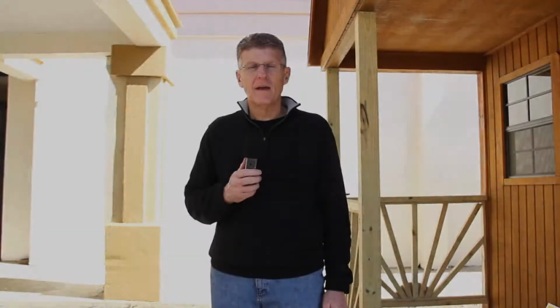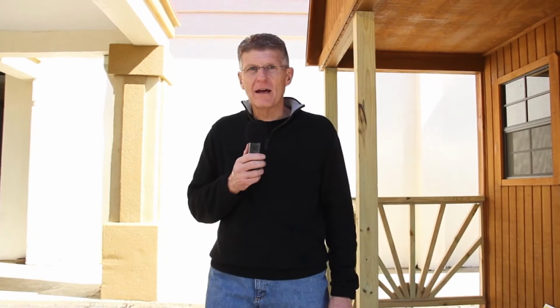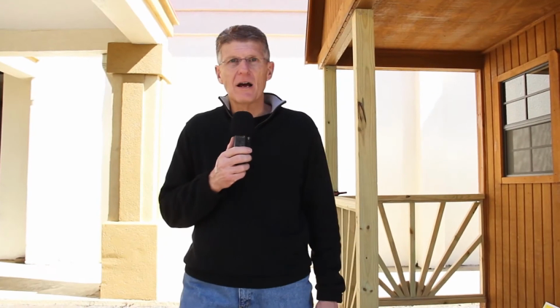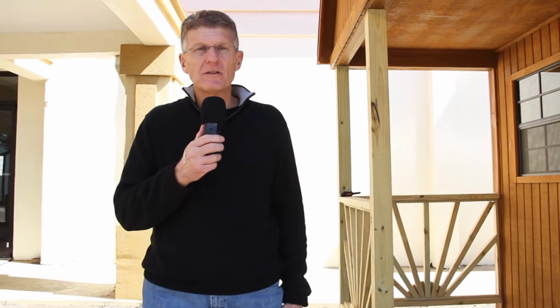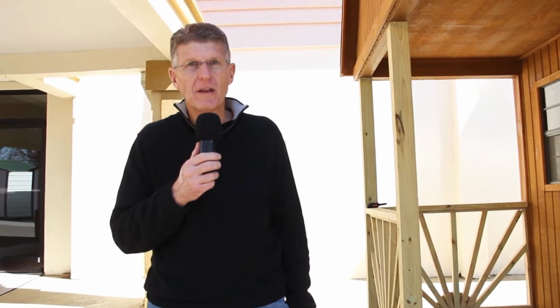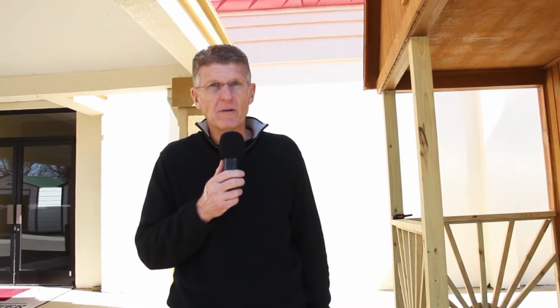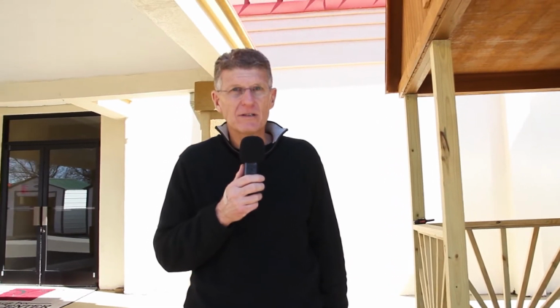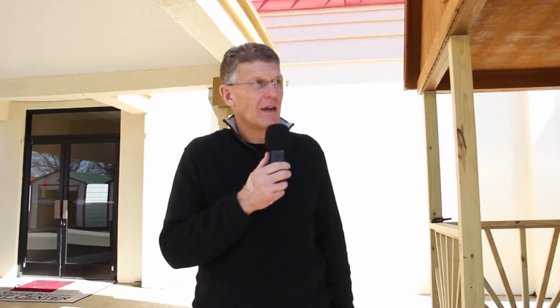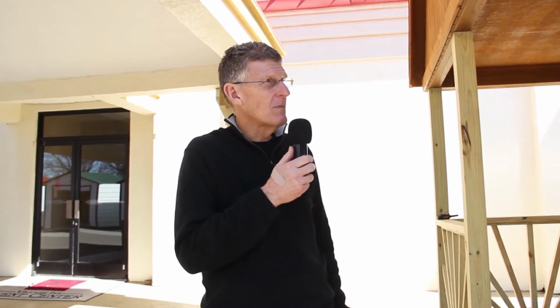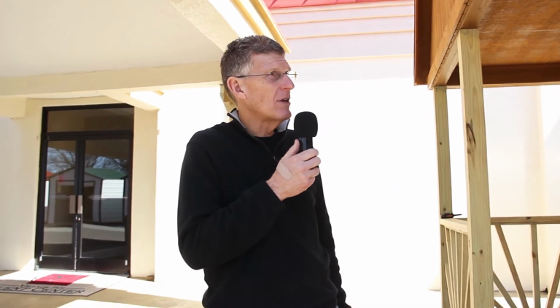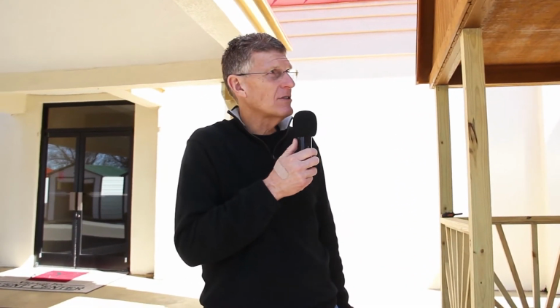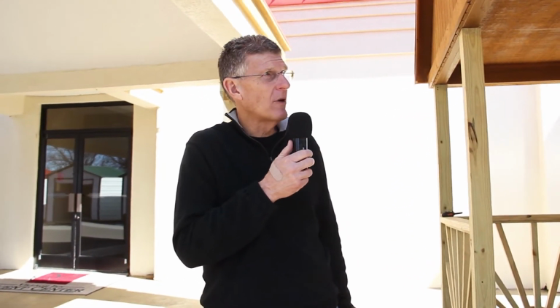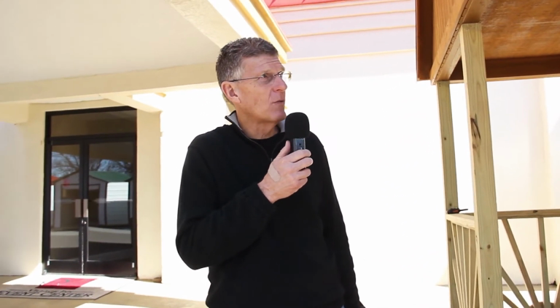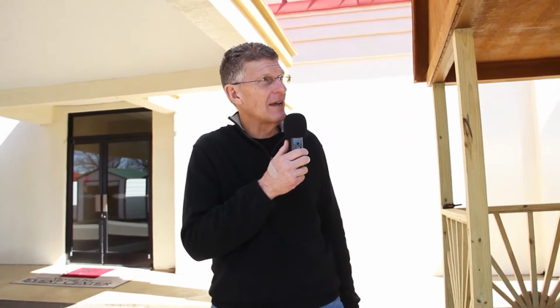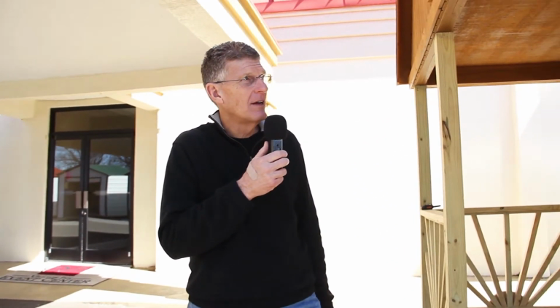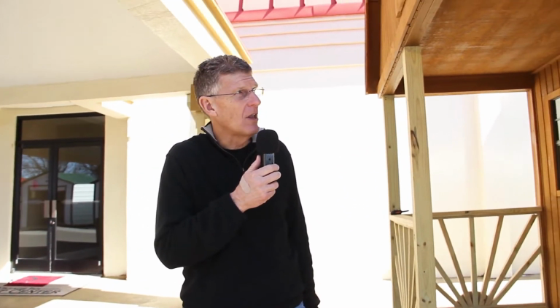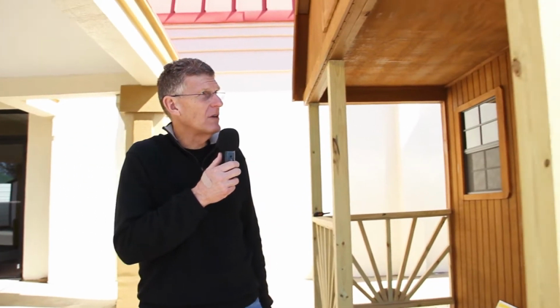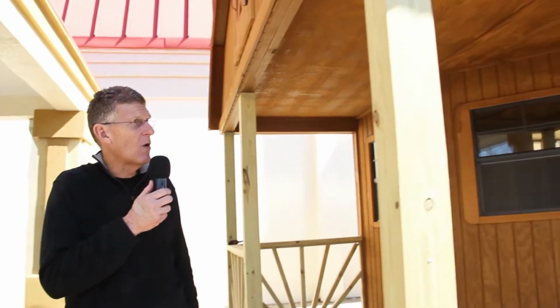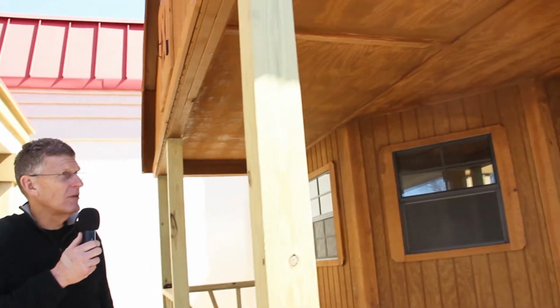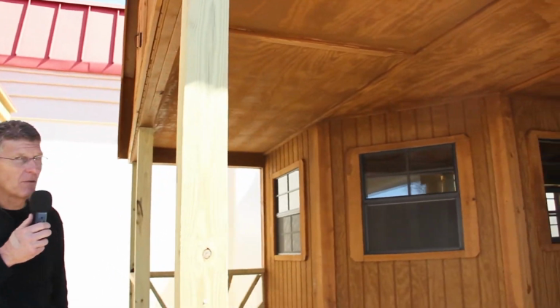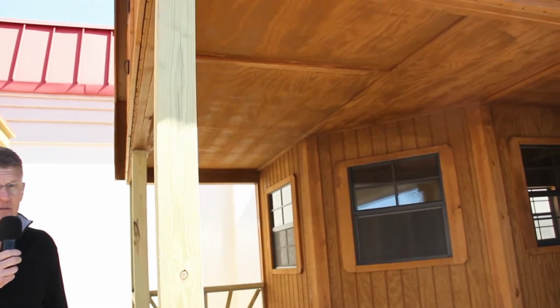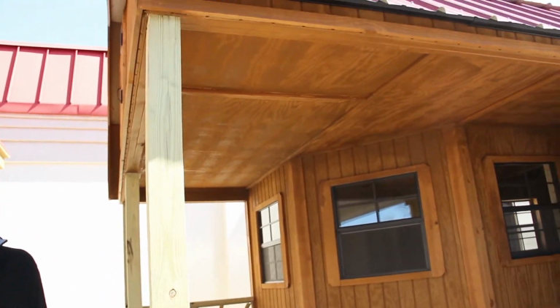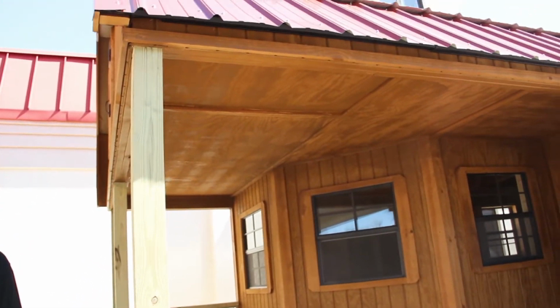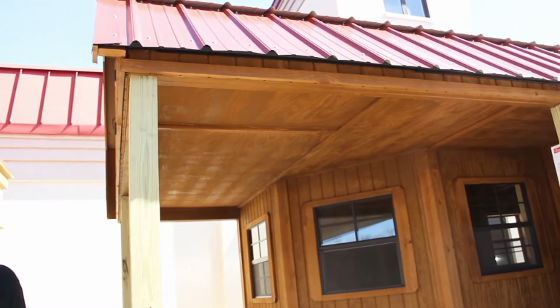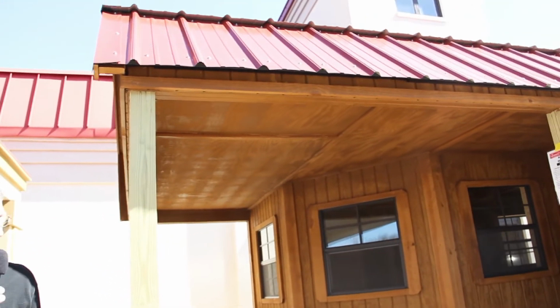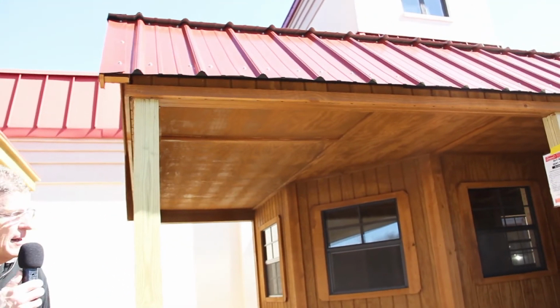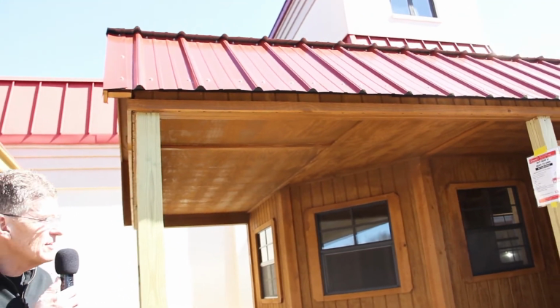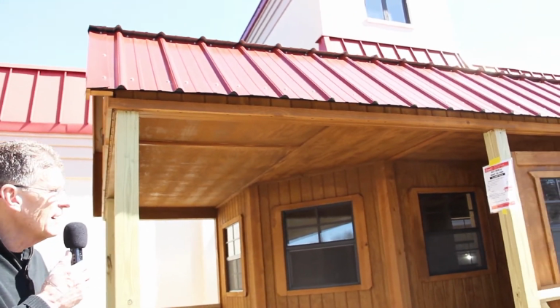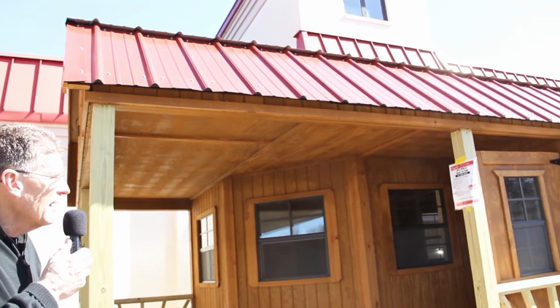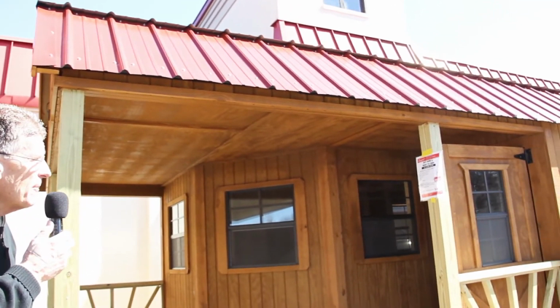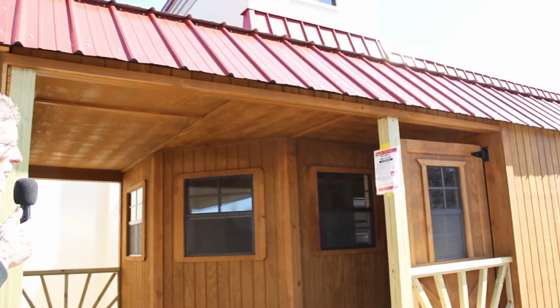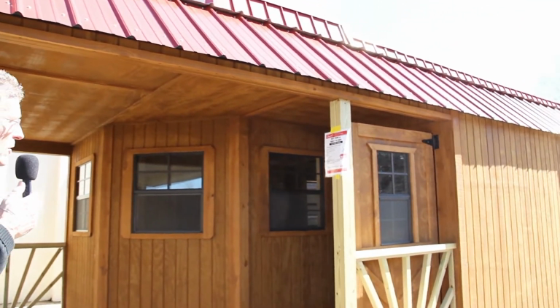Hi there, Tommy Rakes with Leonard Buildings. This model here is a 1228 lofted barn with T-111 siding, pressure treated T-111 siding, and a wraparound porch.